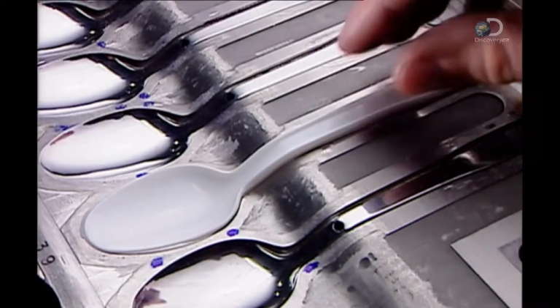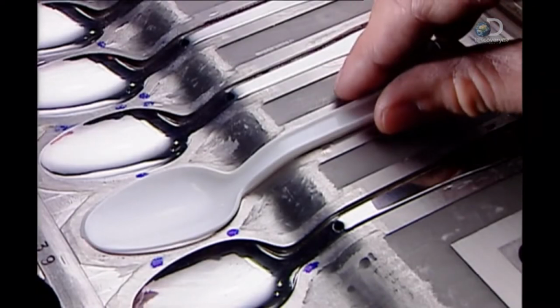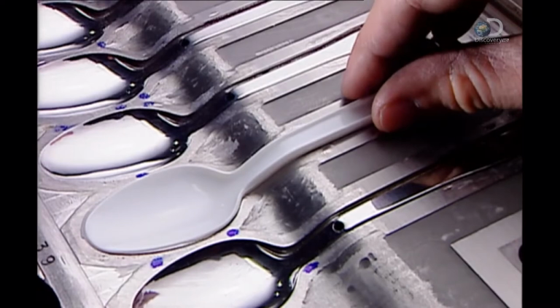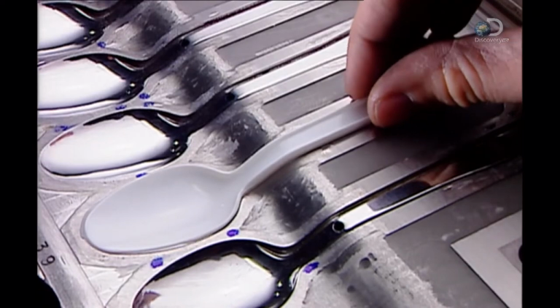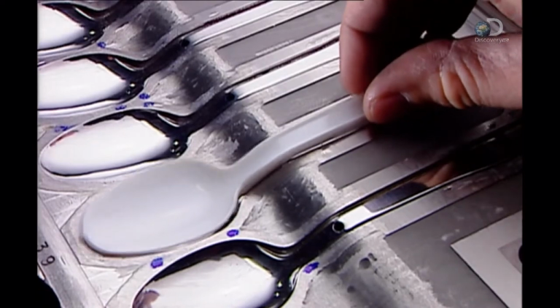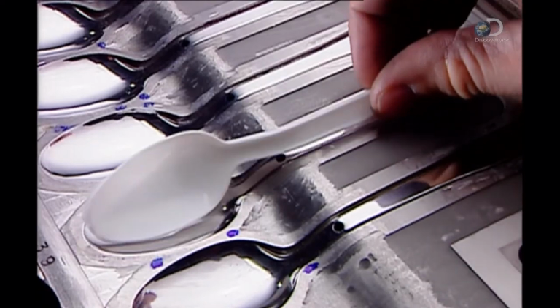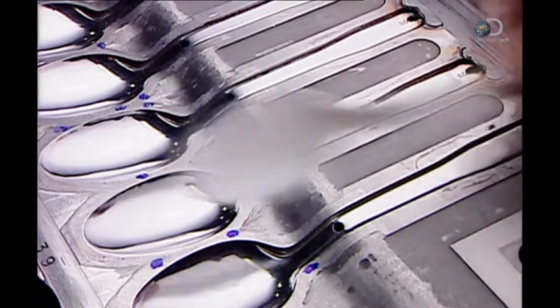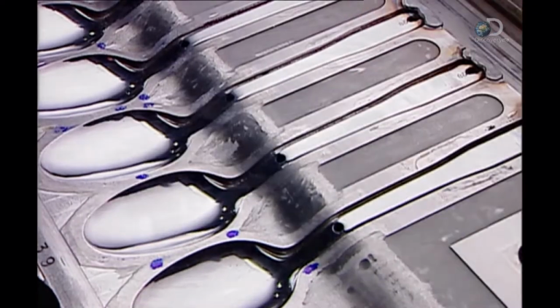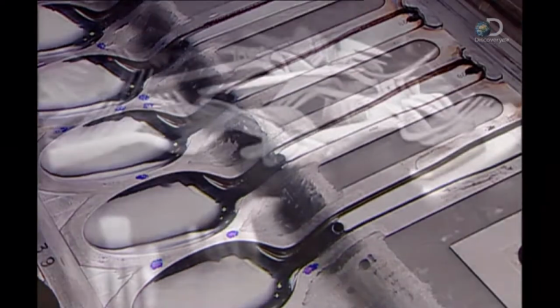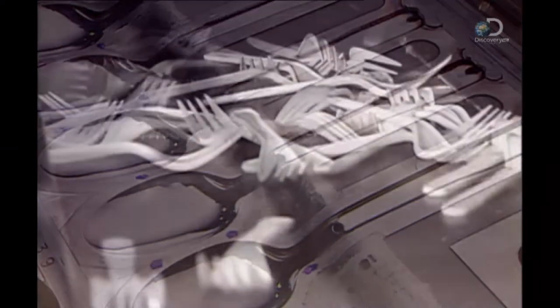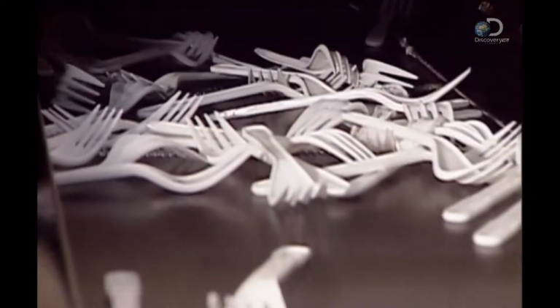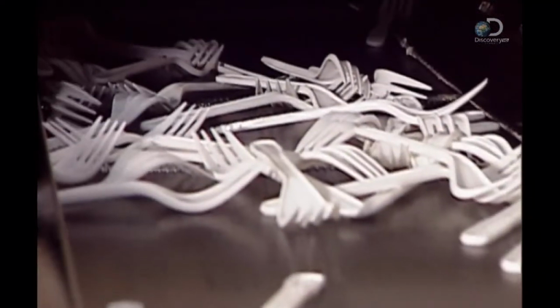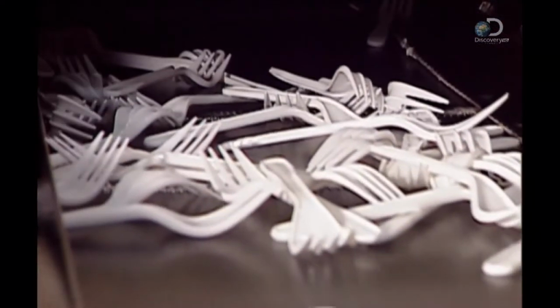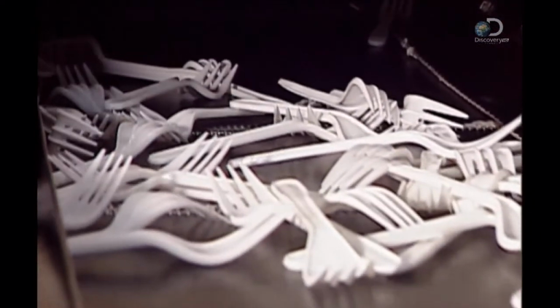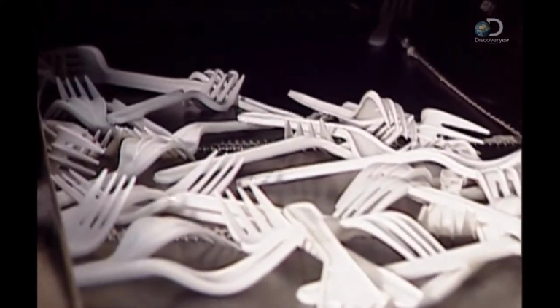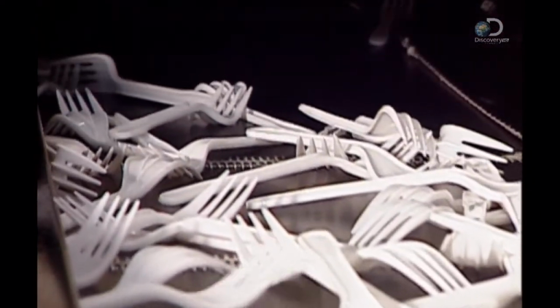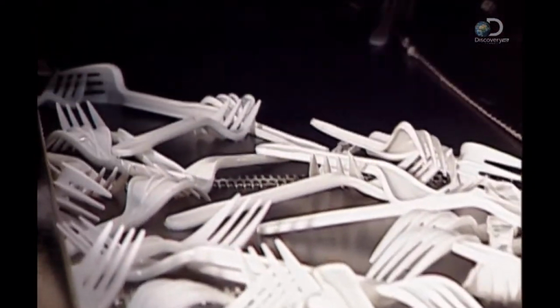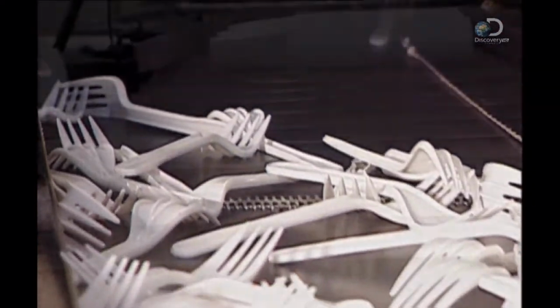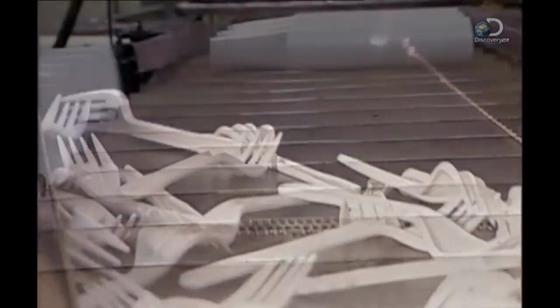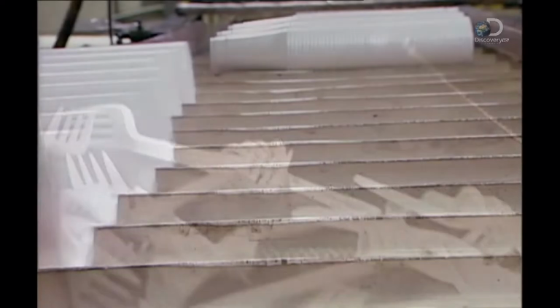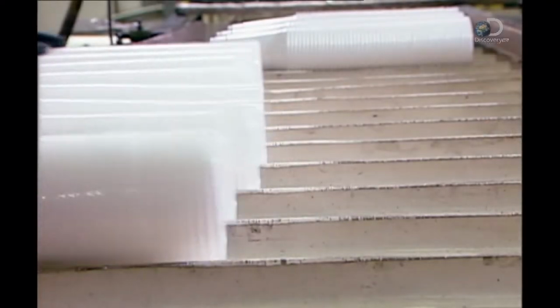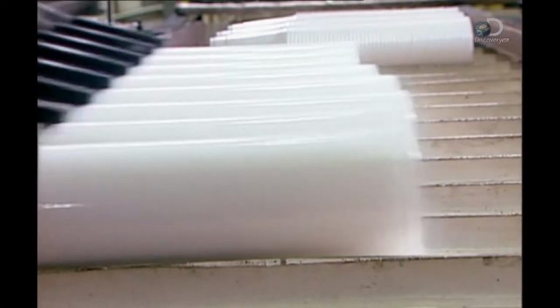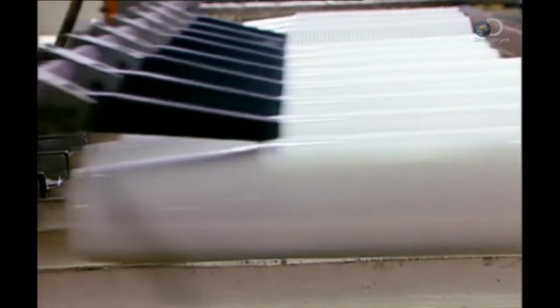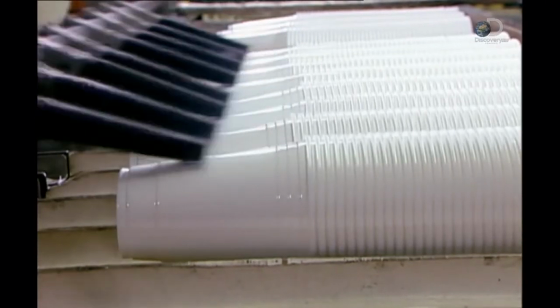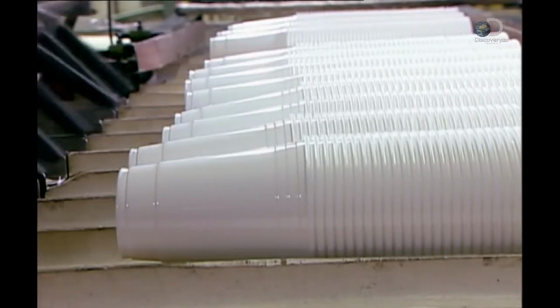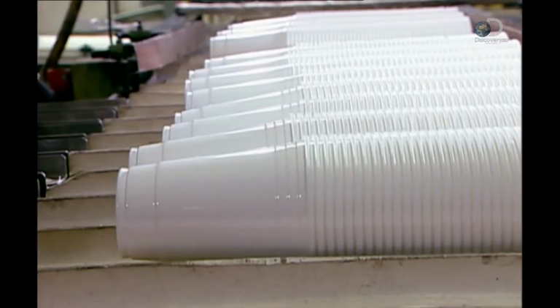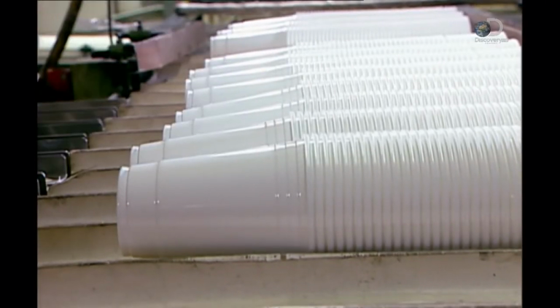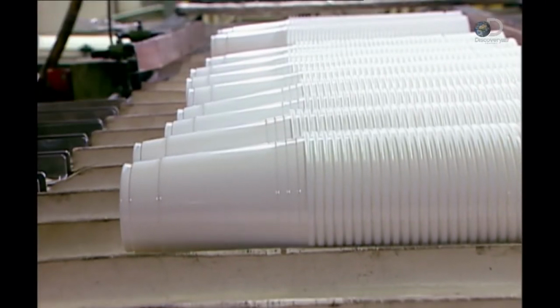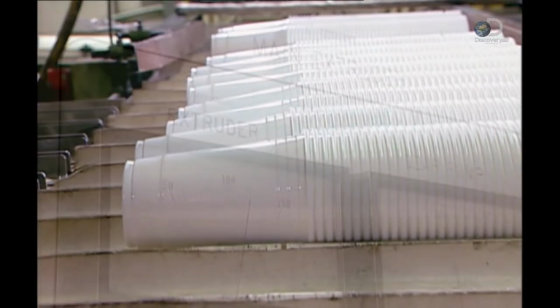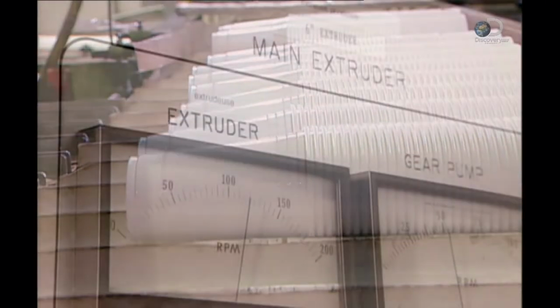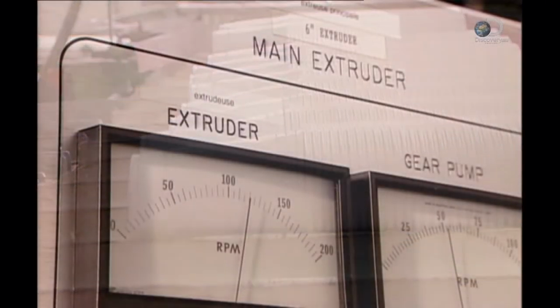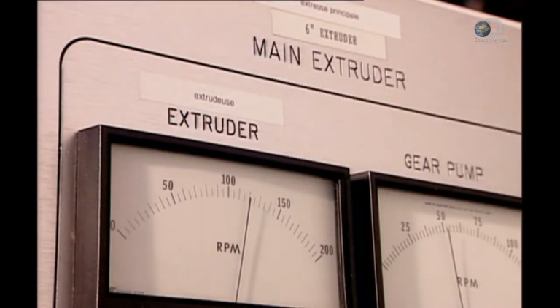Factories make cutlery by injecting plastic into moulds. However, they make cups, plates and bowls using a different process, called thermo-forming.